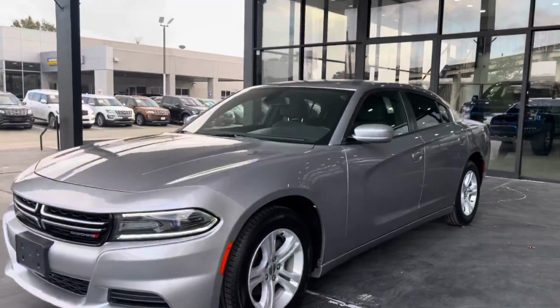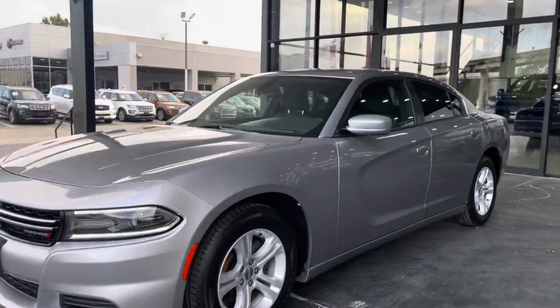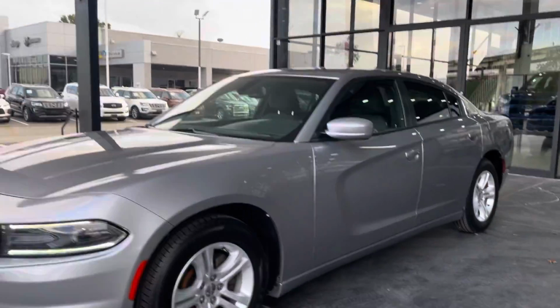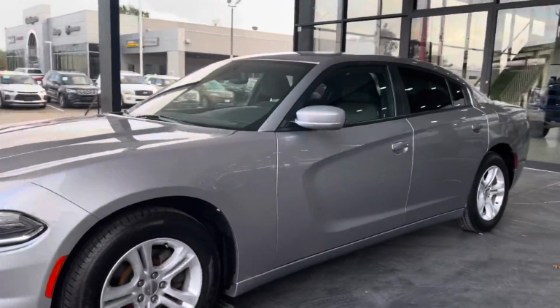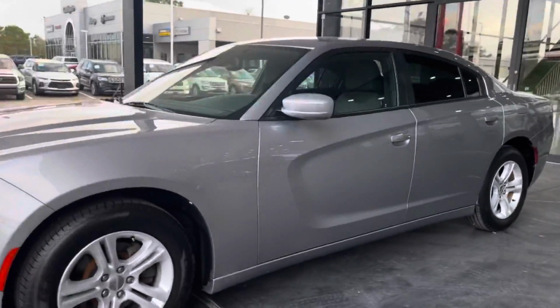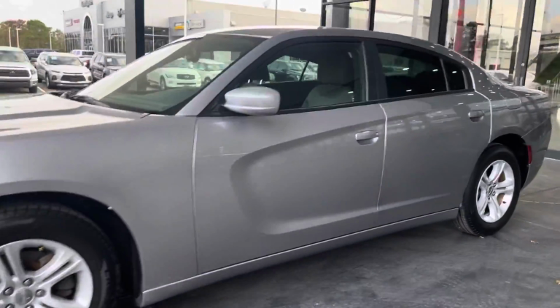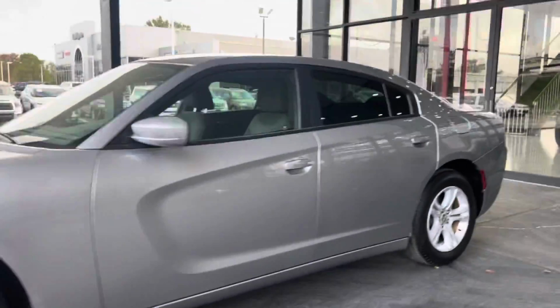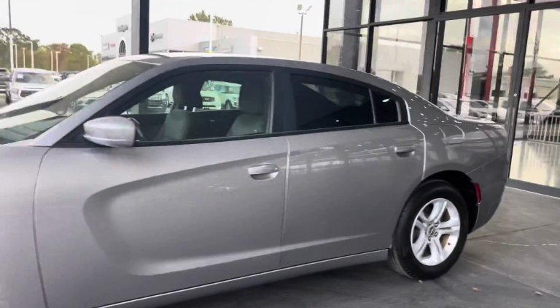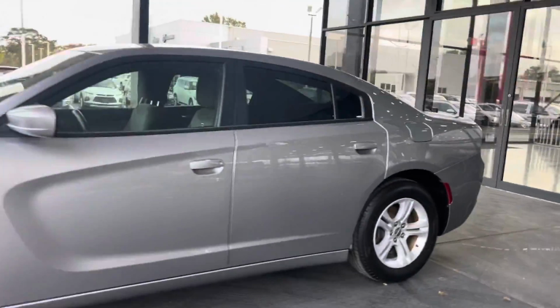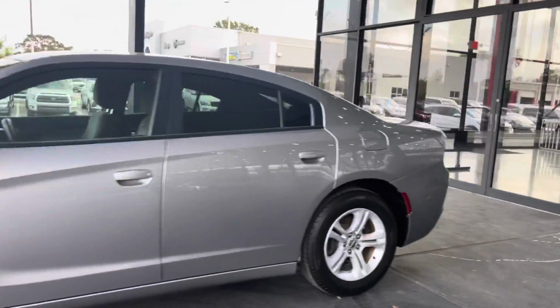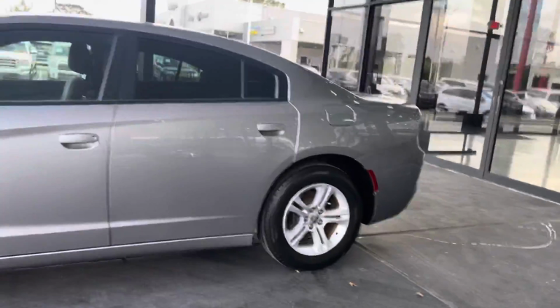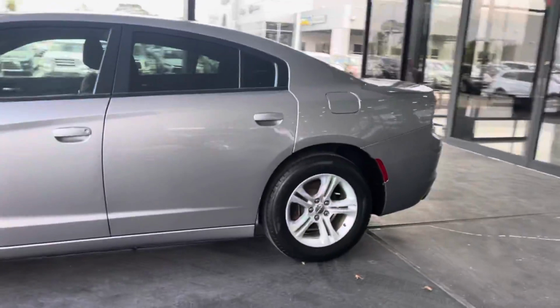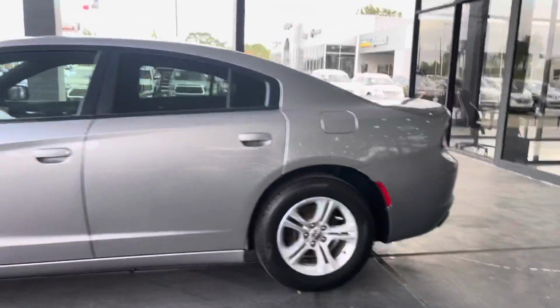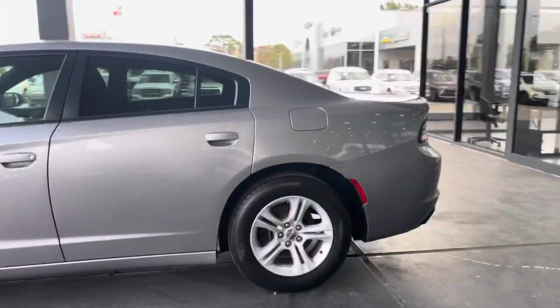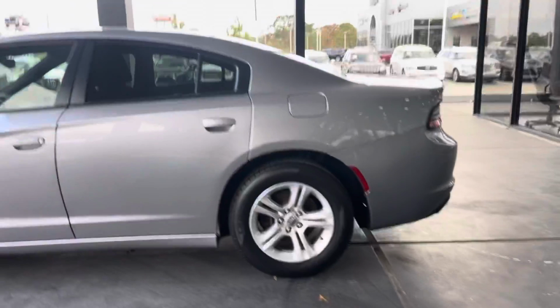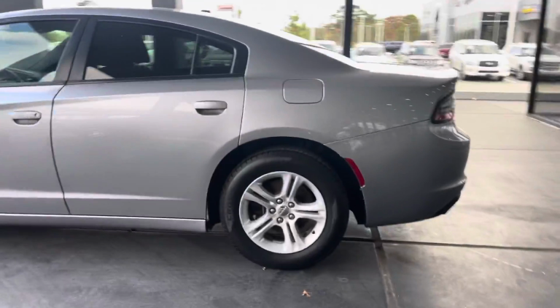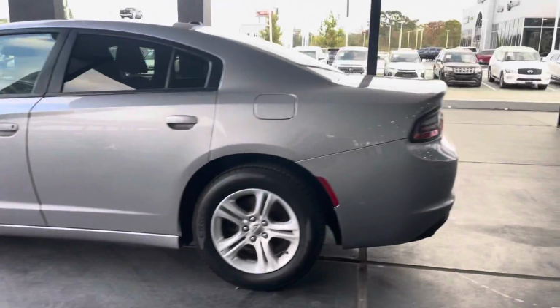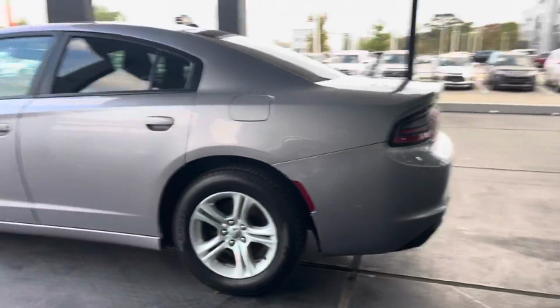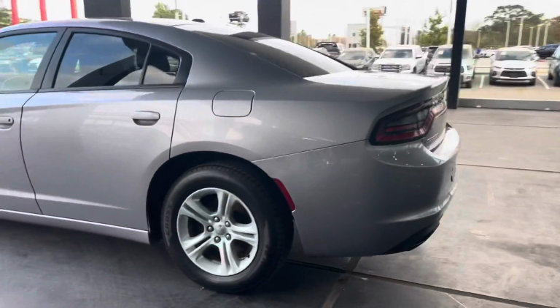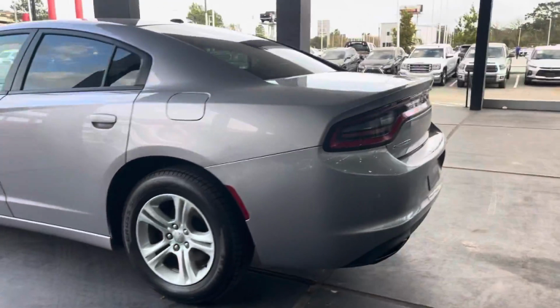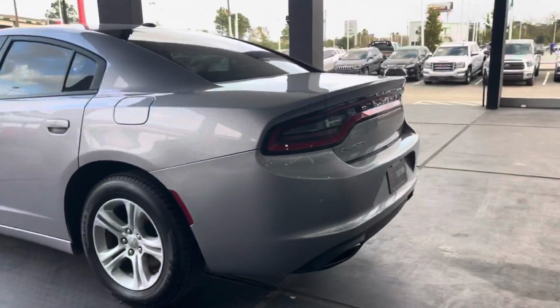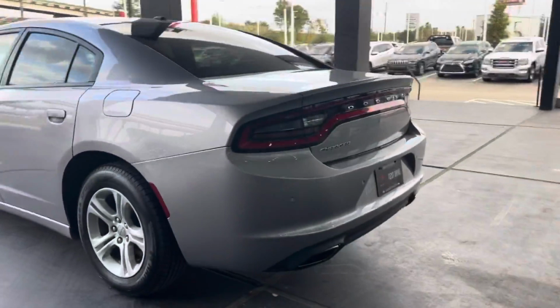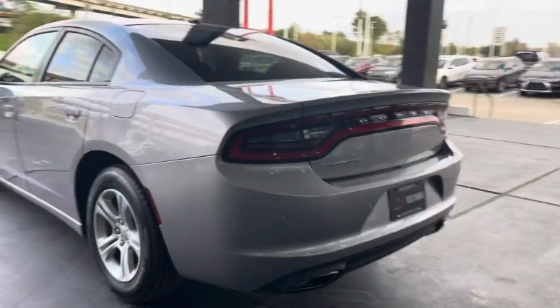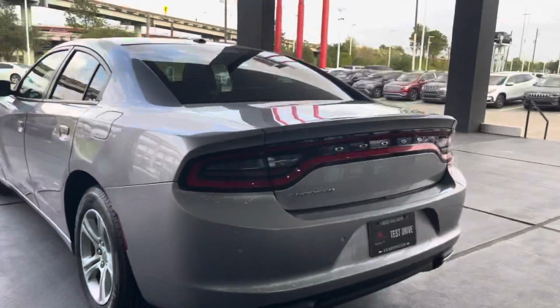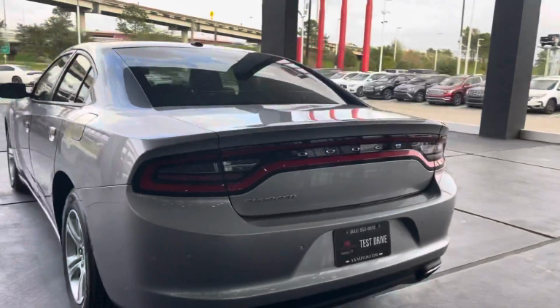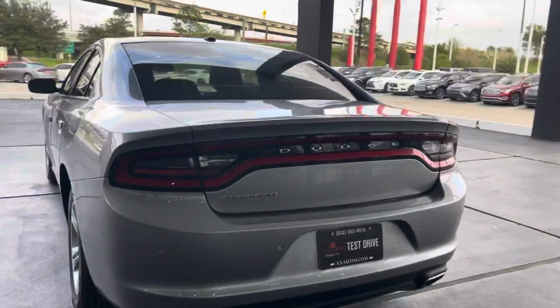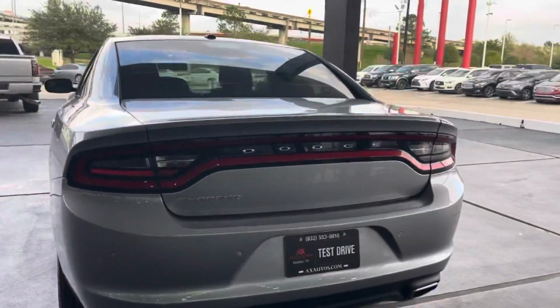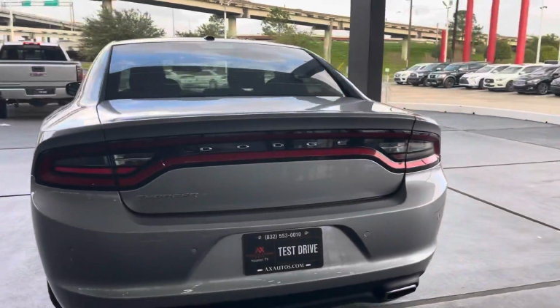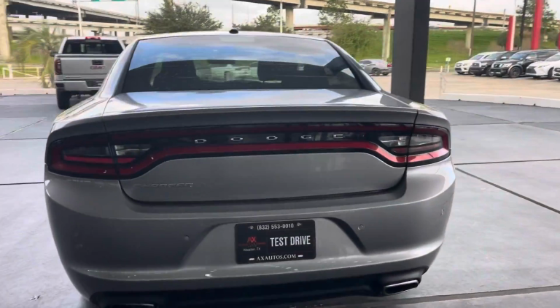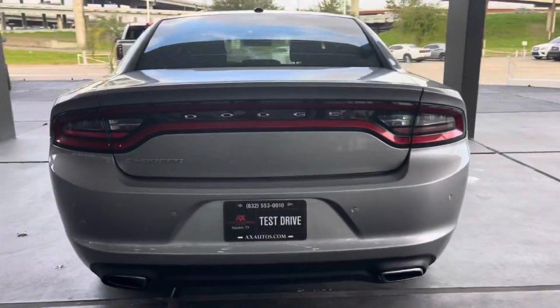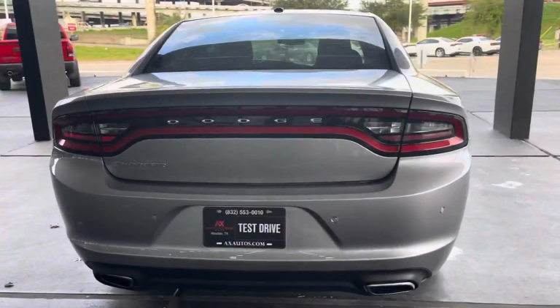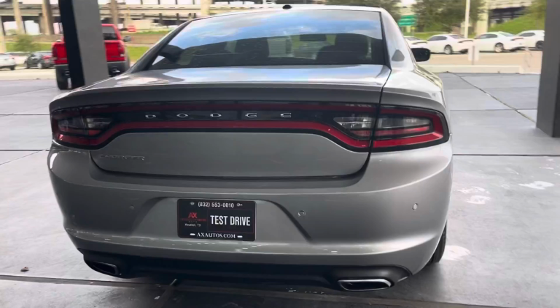It is exterior gray all around. It is riding on Dodge aluminum wheels, 17-inch wheels. As you can see all four, you can see the Charger badge right there — beautiful exterior design from the back.